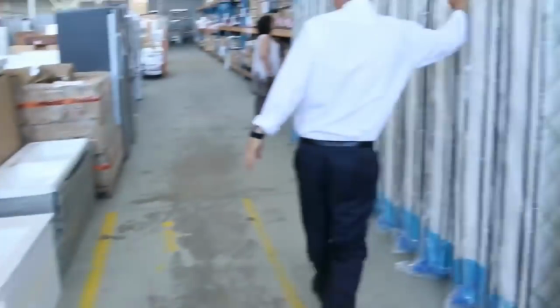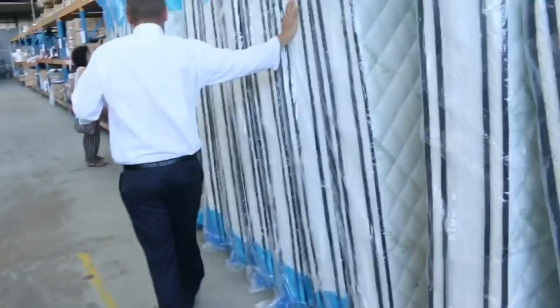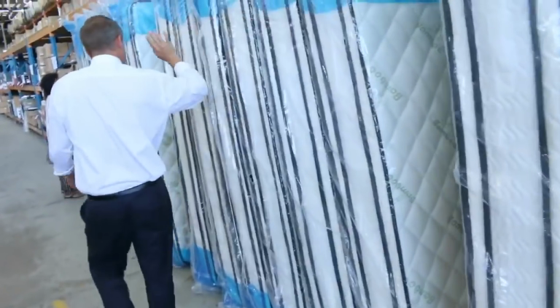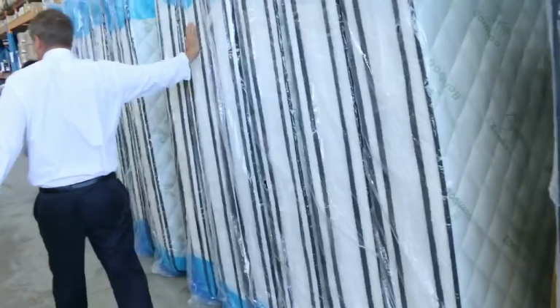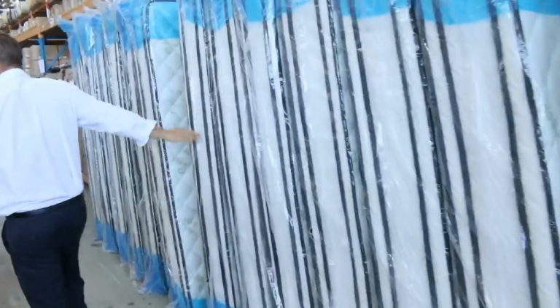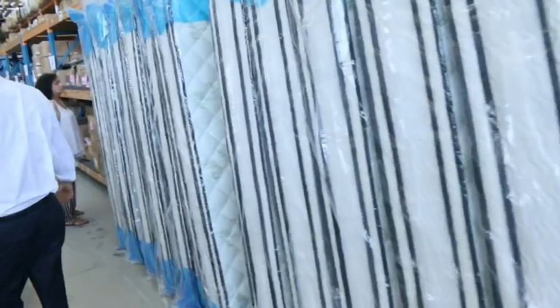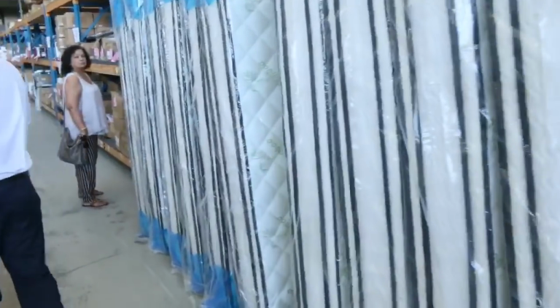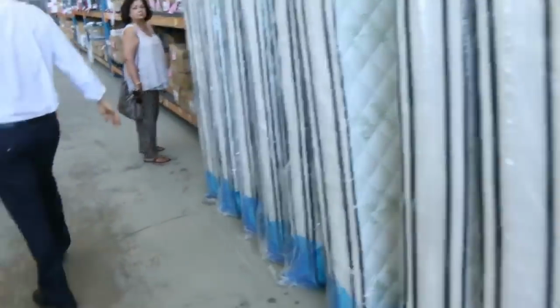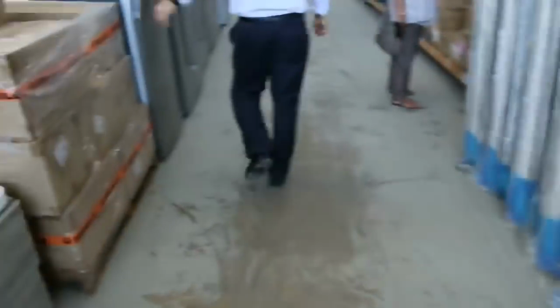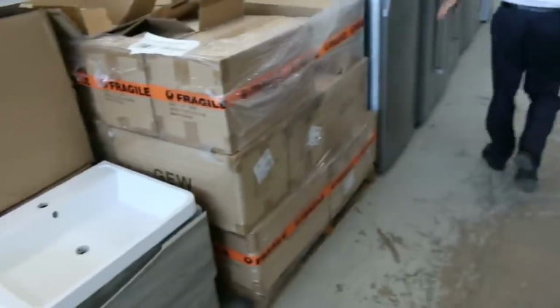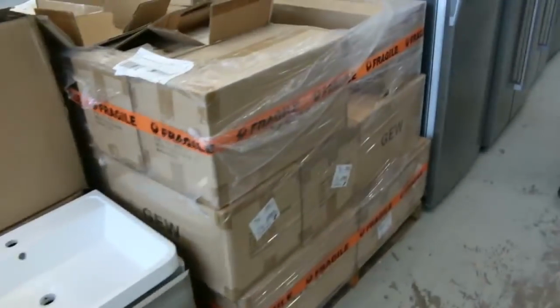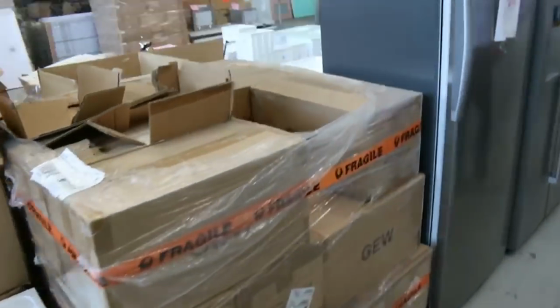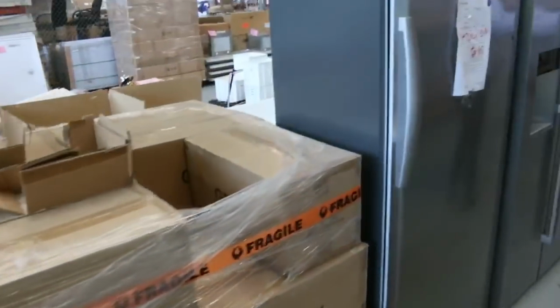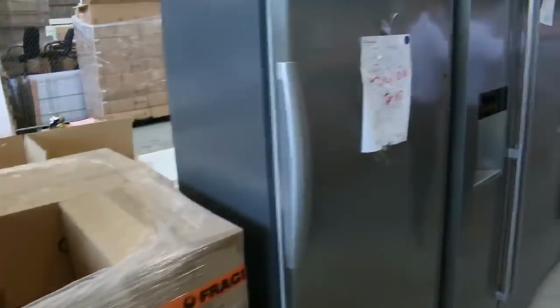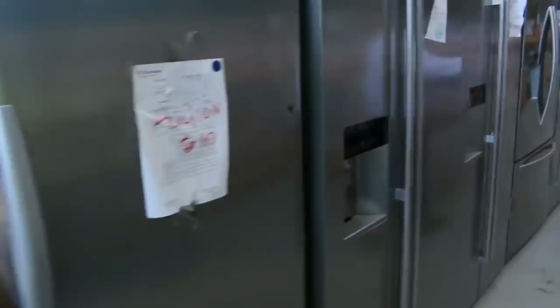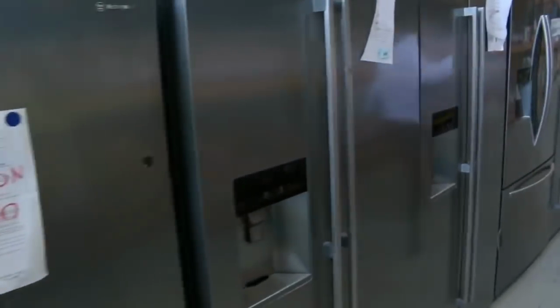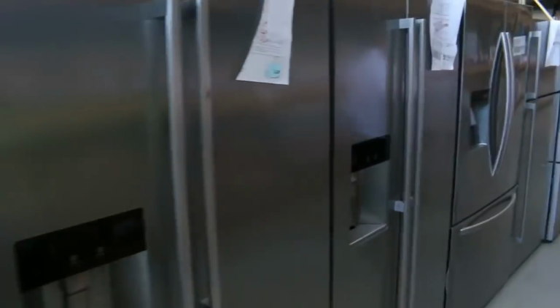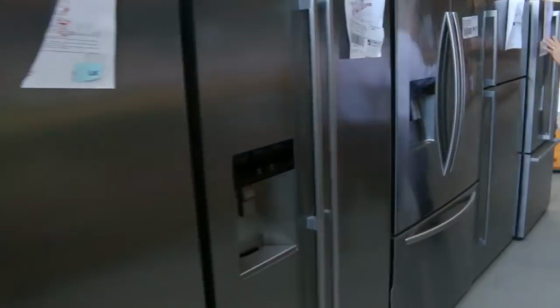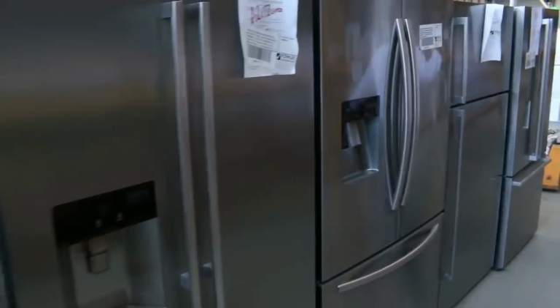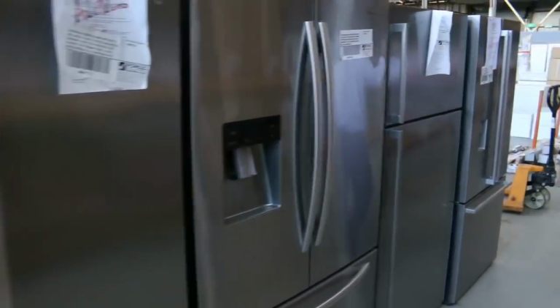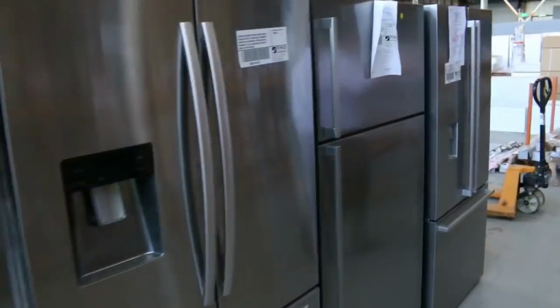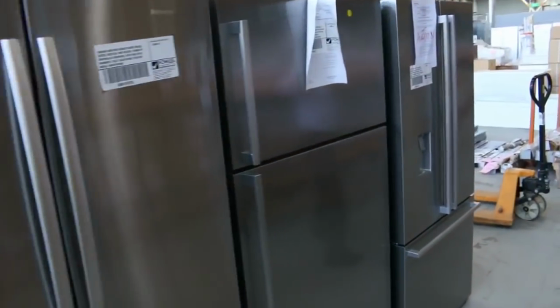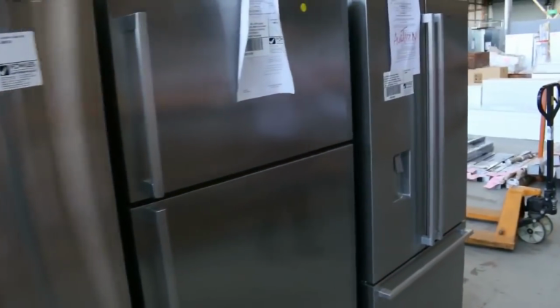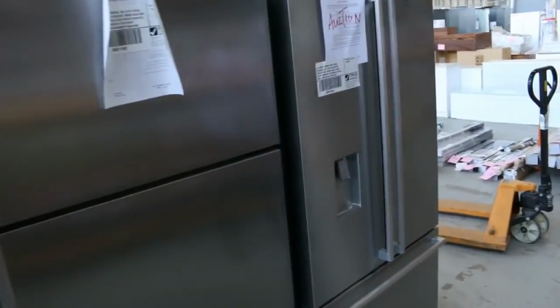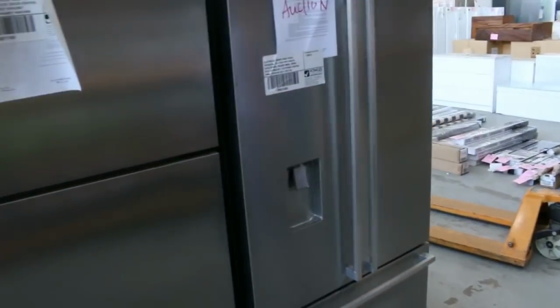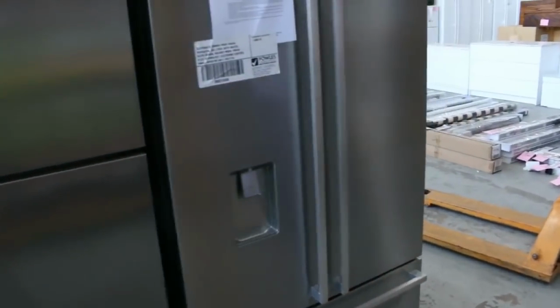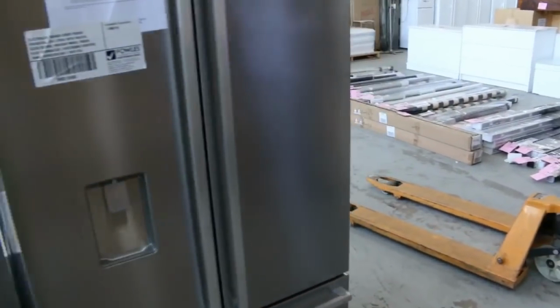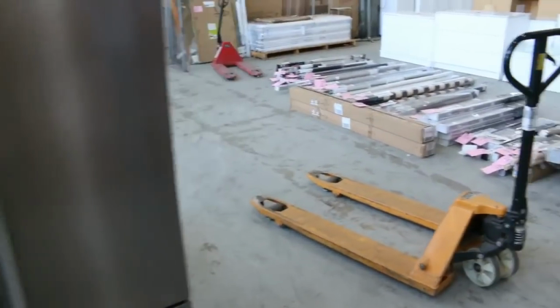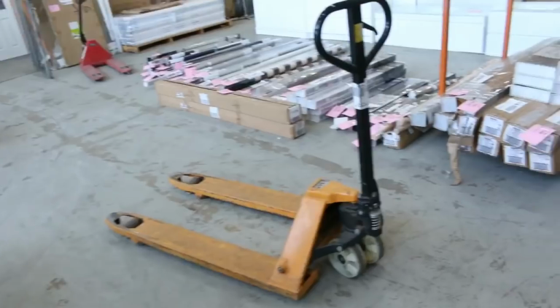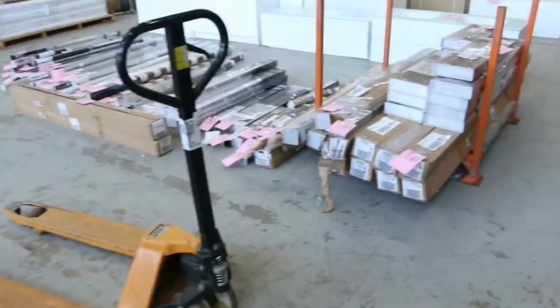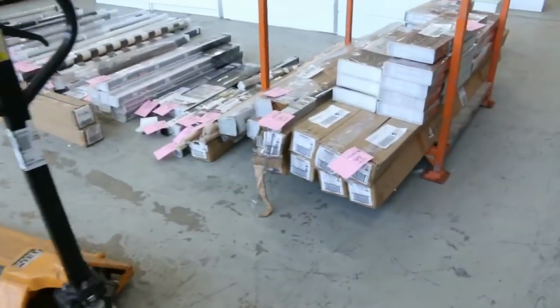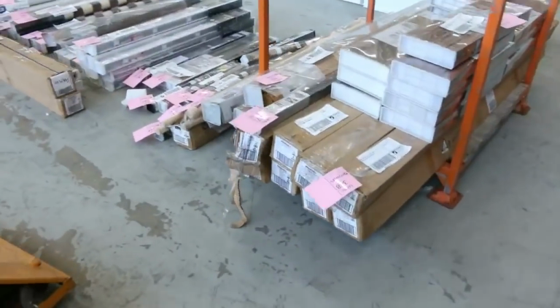Some beautiful mattresses here, king size mattresses, mountains of vanities, and mountains of fridges. Have a look at all the beautiful fridges — lots with water dispenser, lots of double door, pigeon pair double door, all kinds of fridges there.